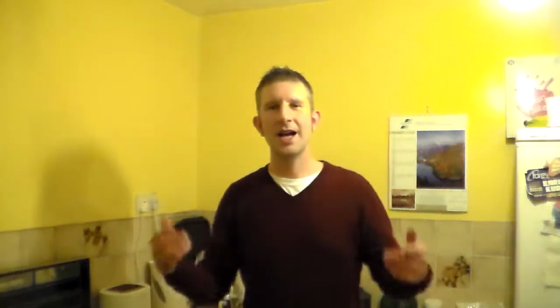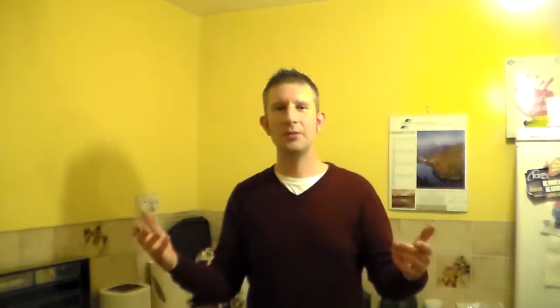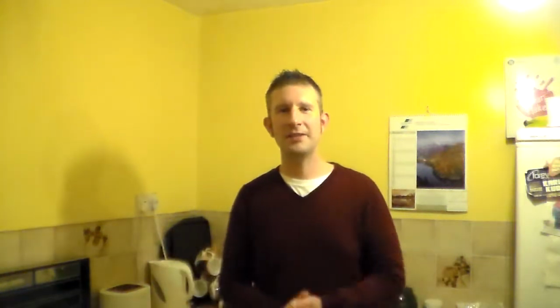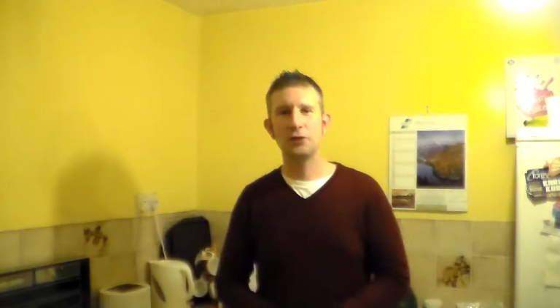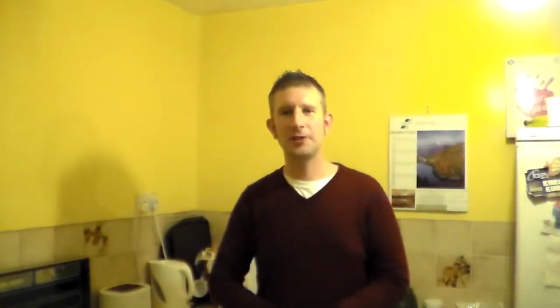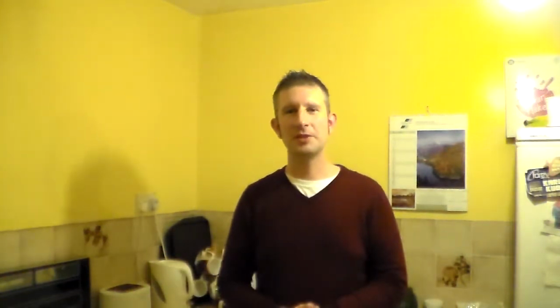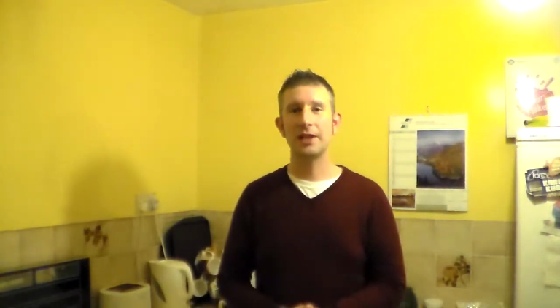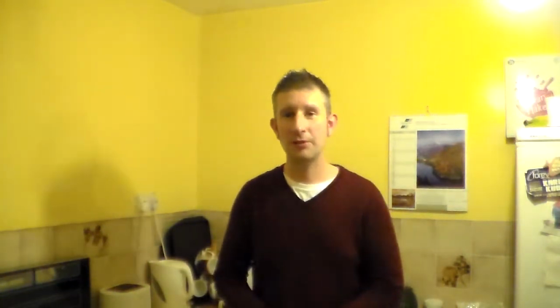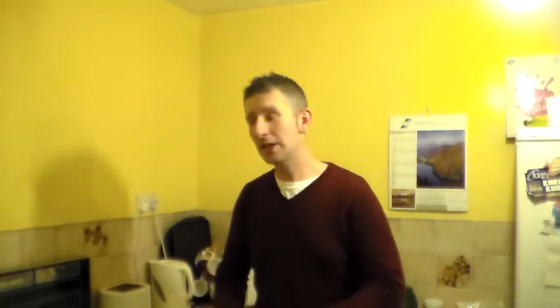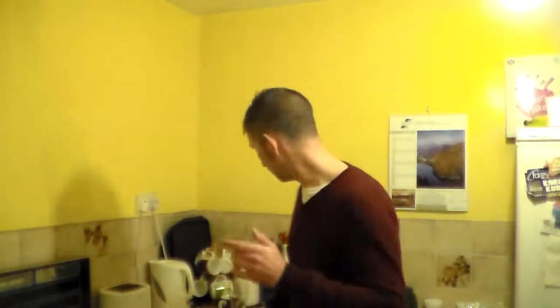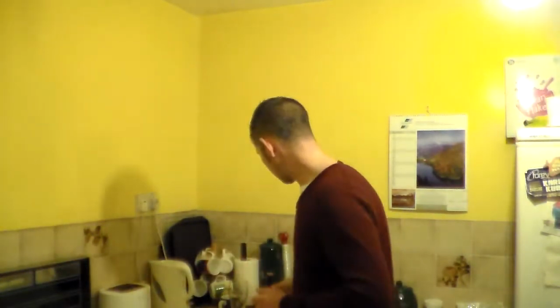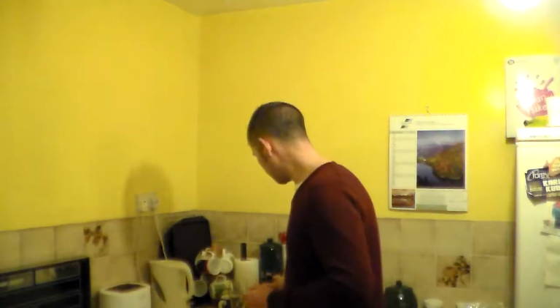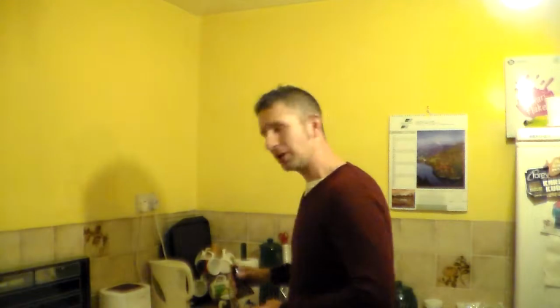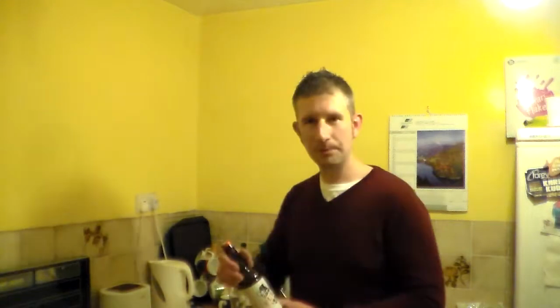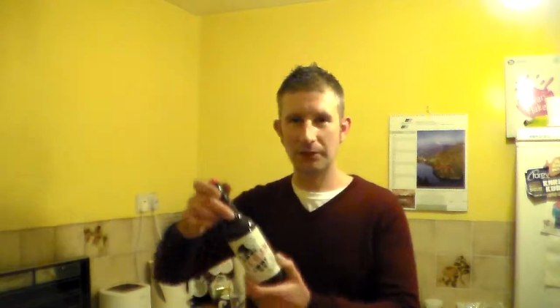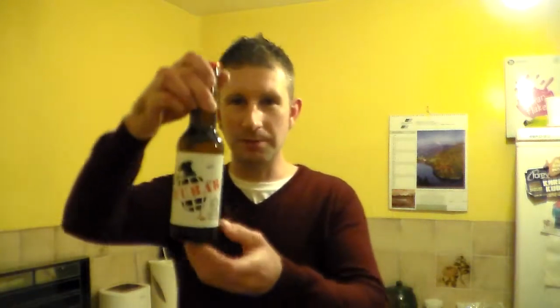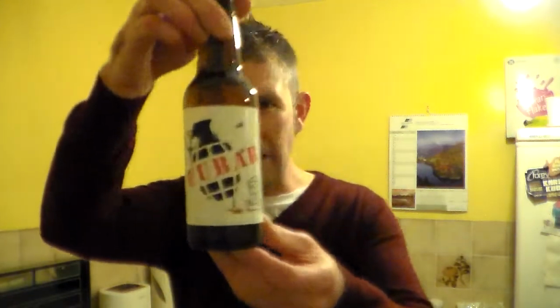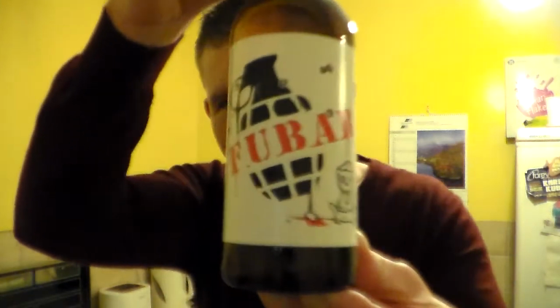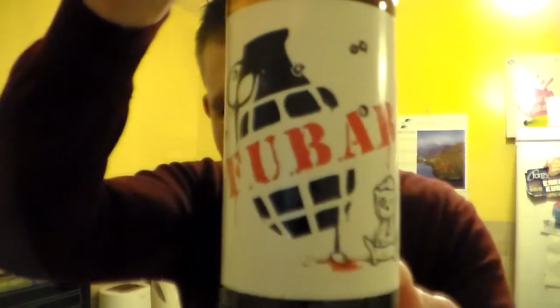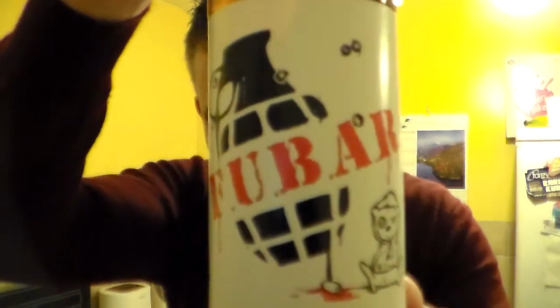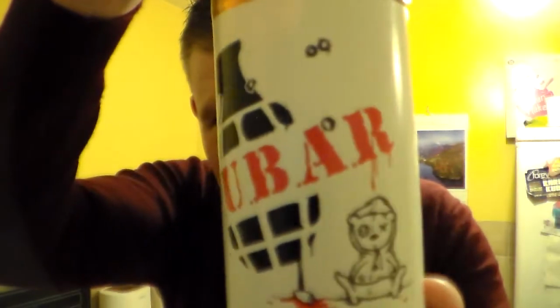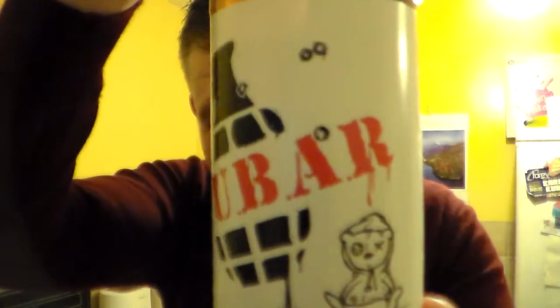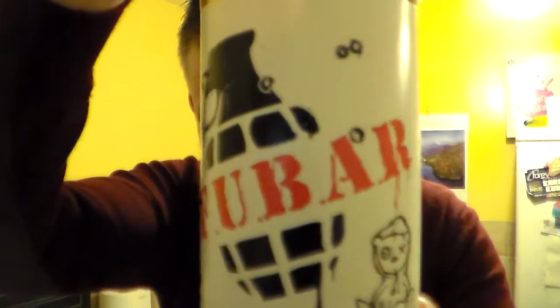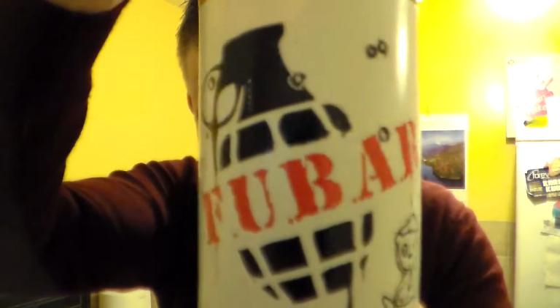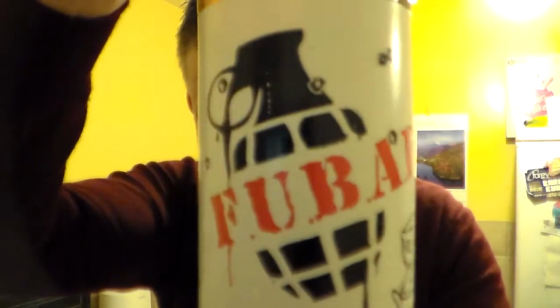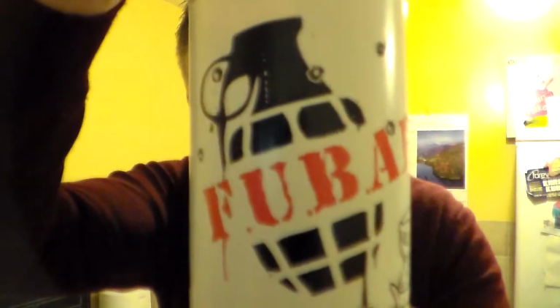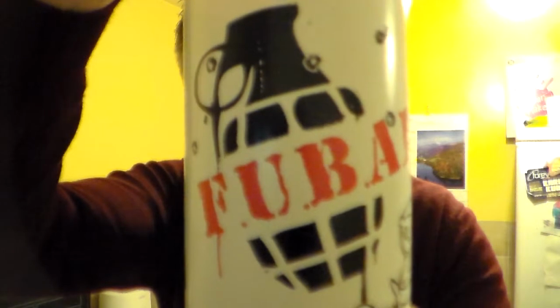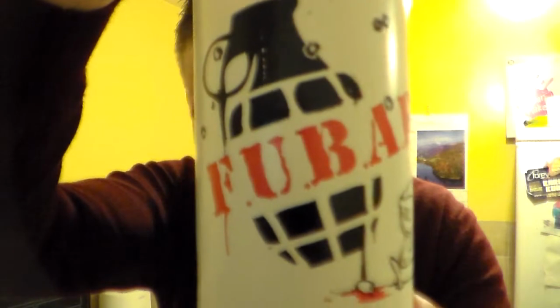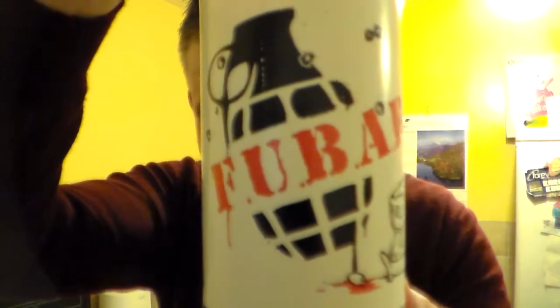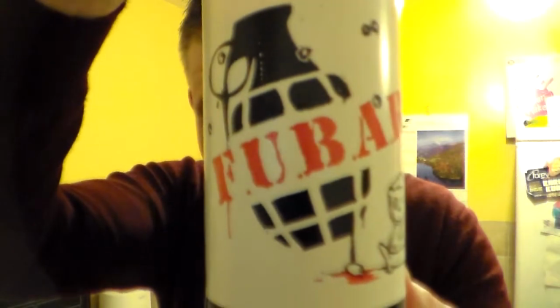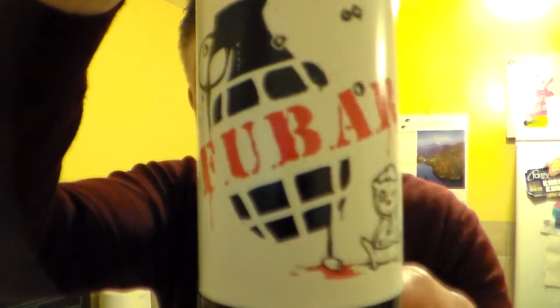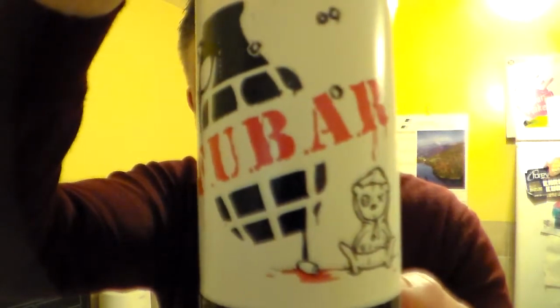Hello and many thanks for joining me for another Somerset Real Ale Hour review. As you can catch from the title, I've got another beer from the fabulous Tiny Rebel Brewery based in Newport, South Wales. It's their FUBAR.